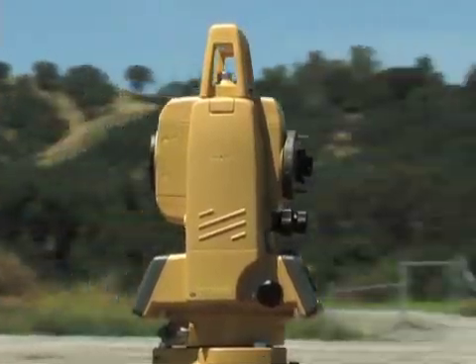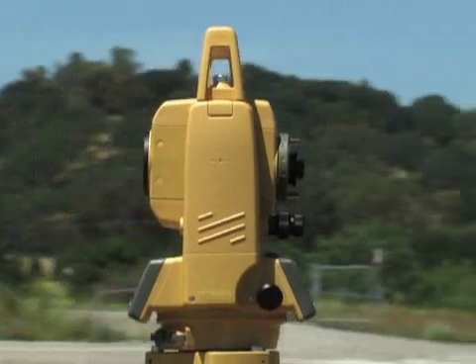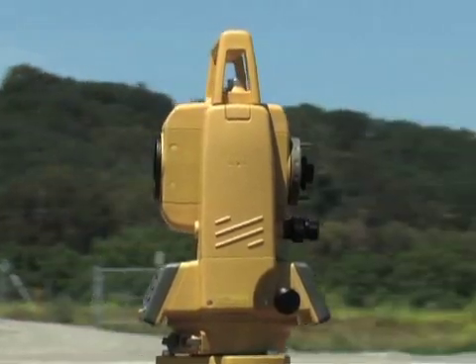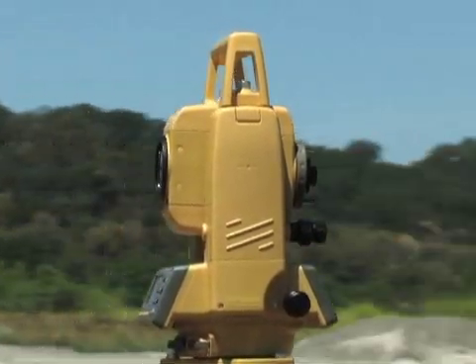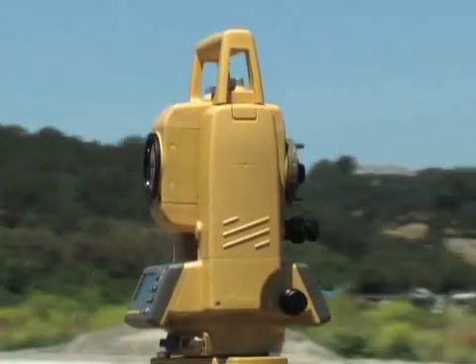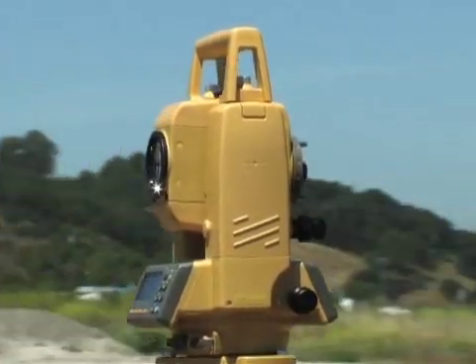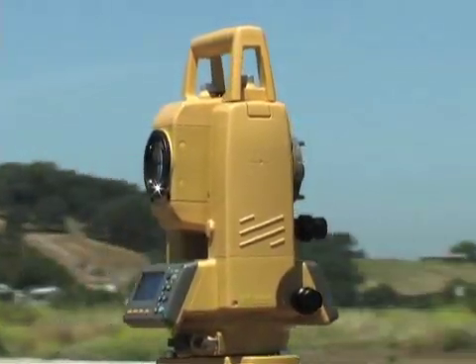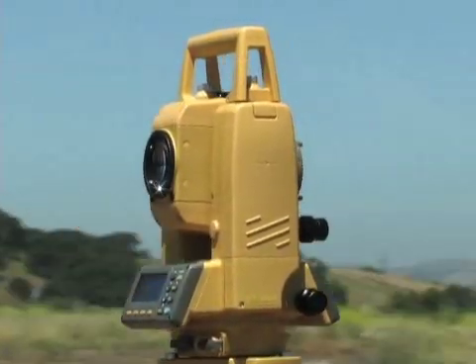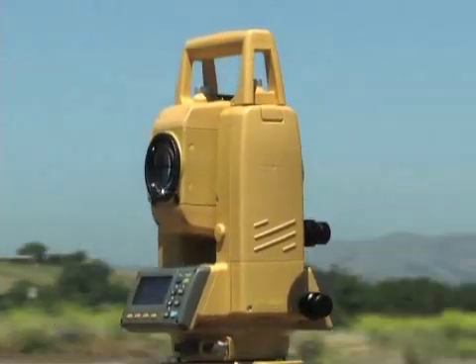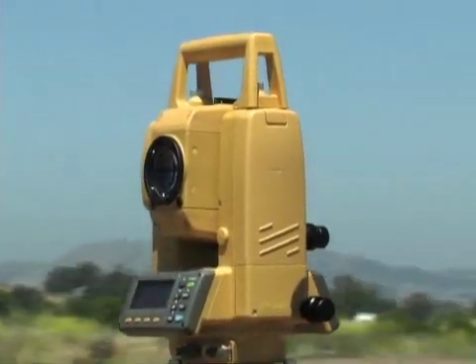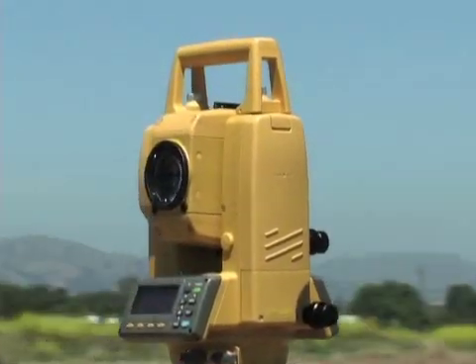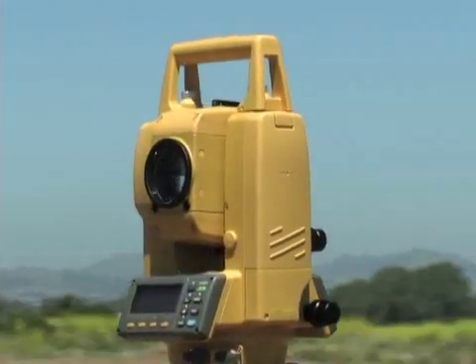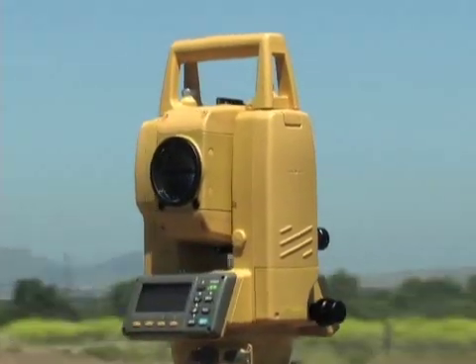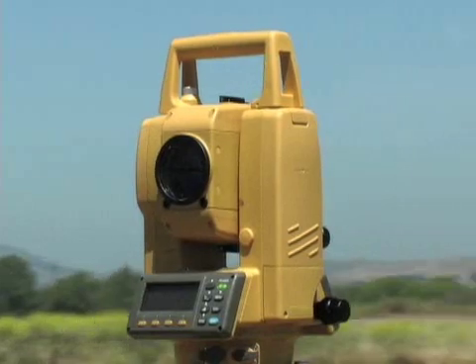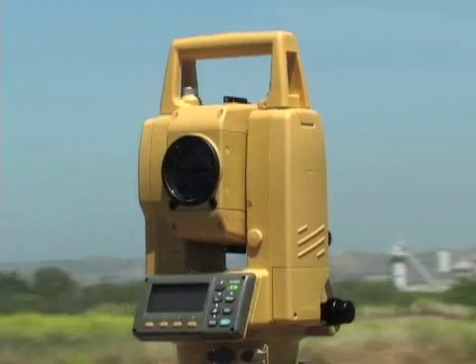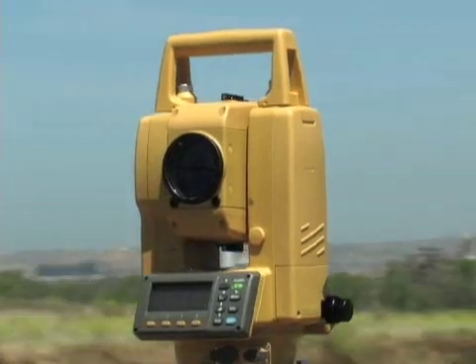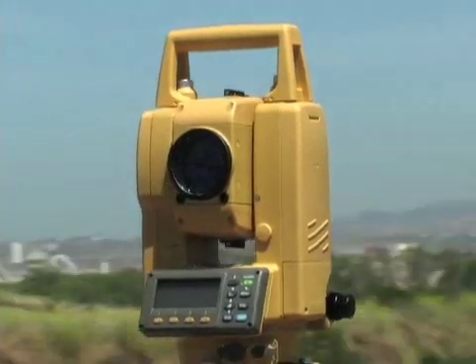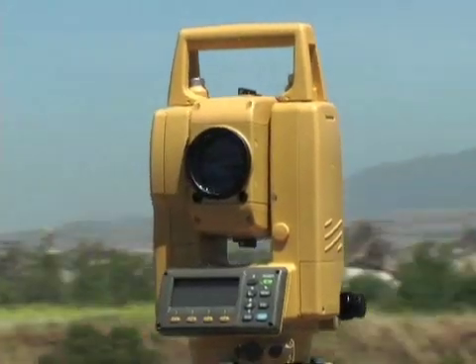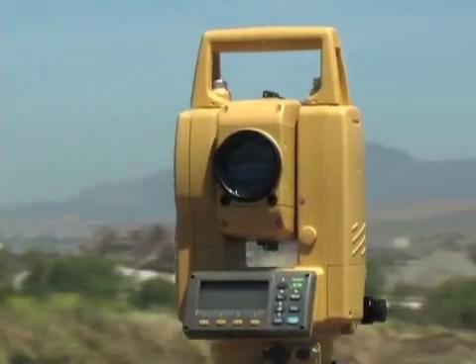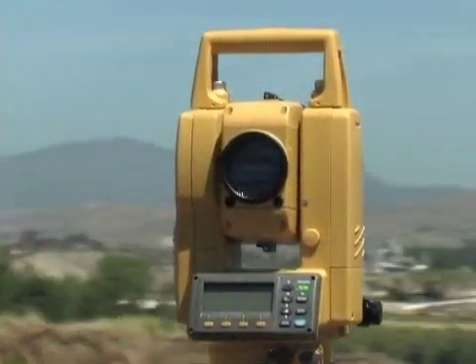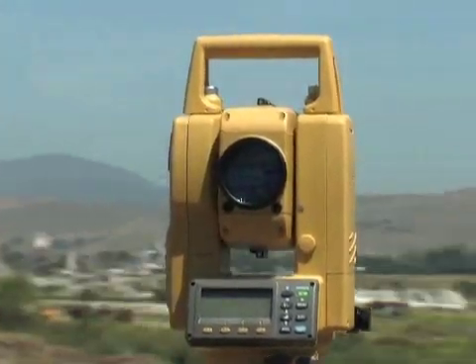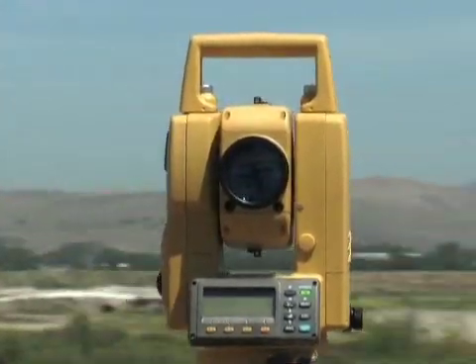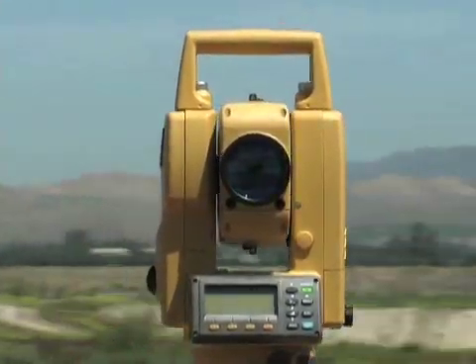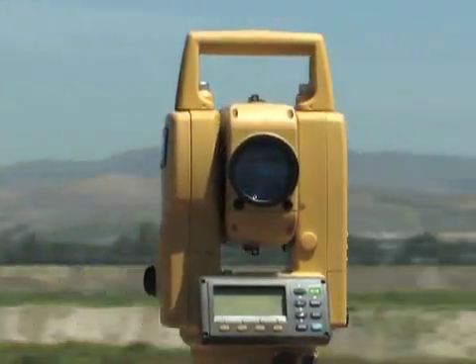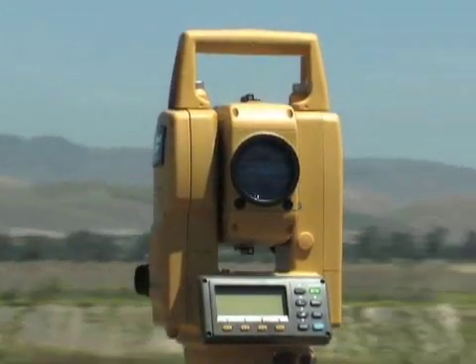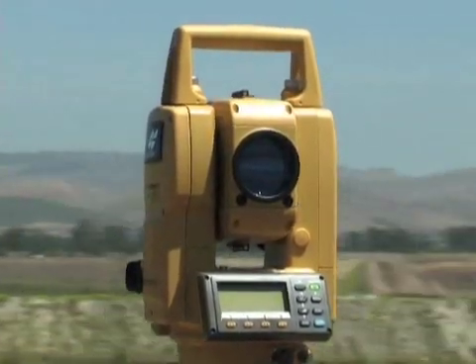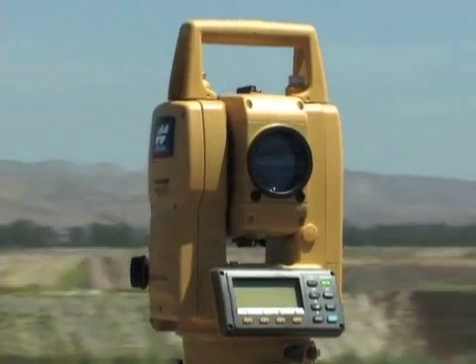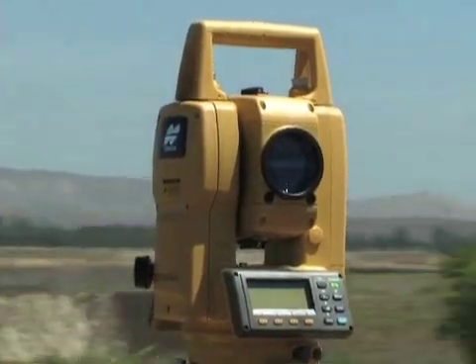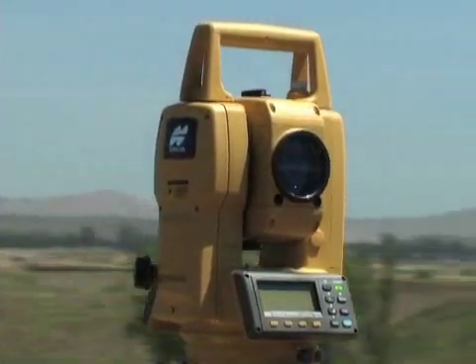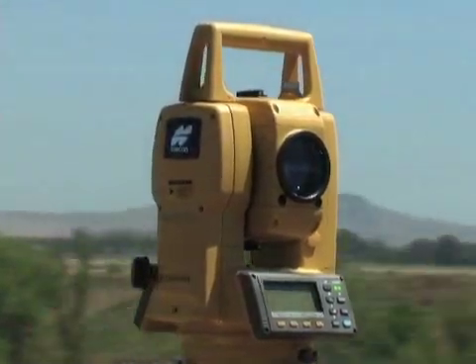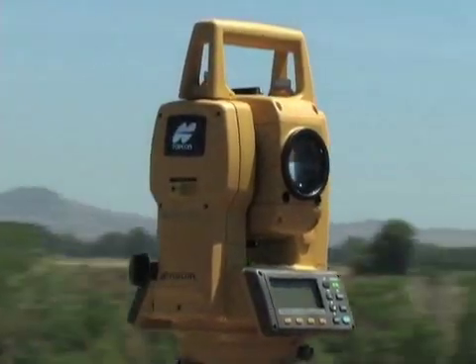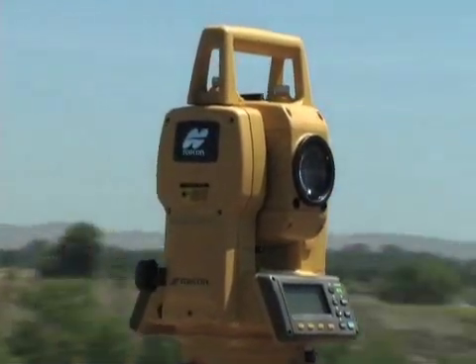Available in 3, 5, 6, and 9-second angle accuracies, the GTS-230W series provides the accuracy, speed, and performance you need in a small, lightweight design.